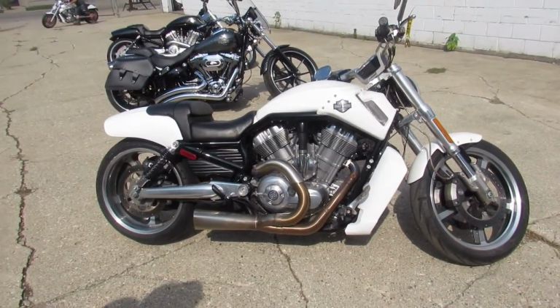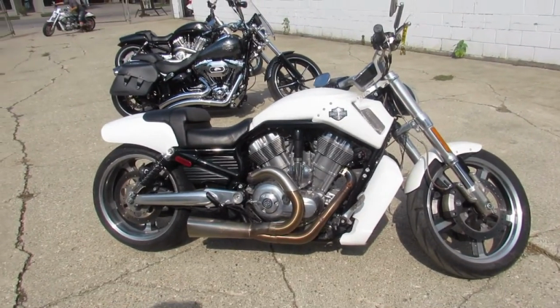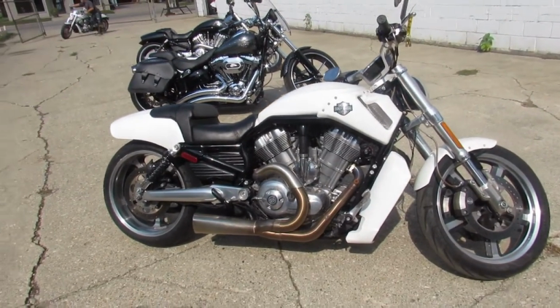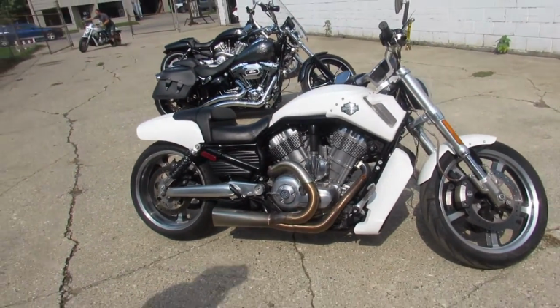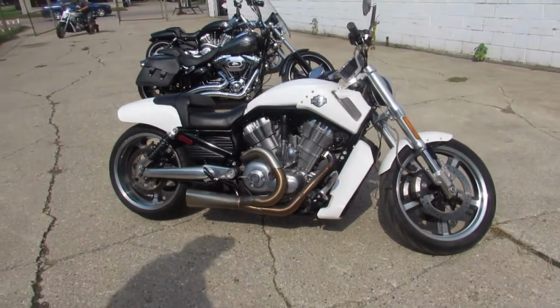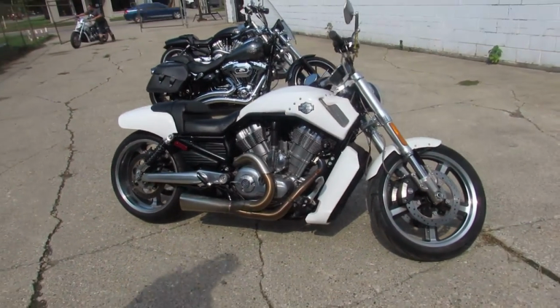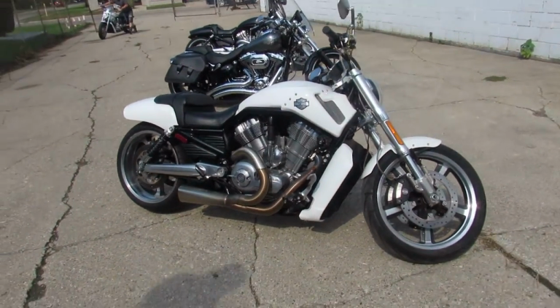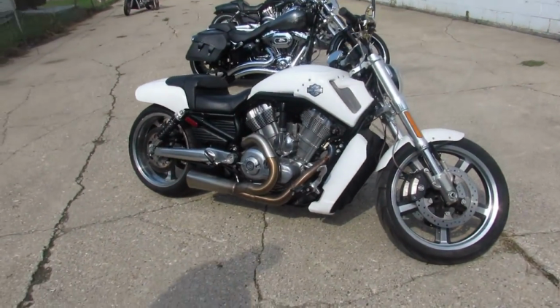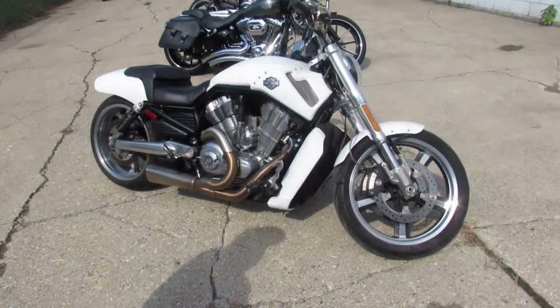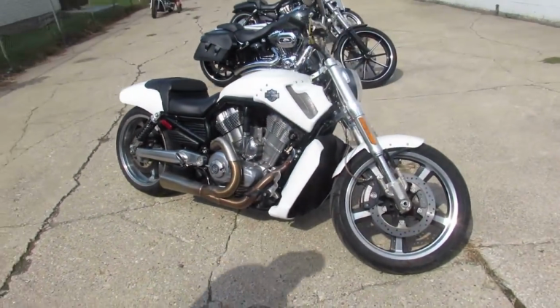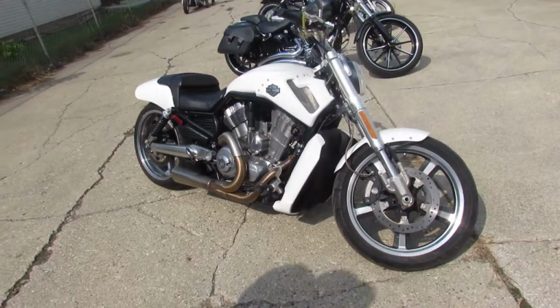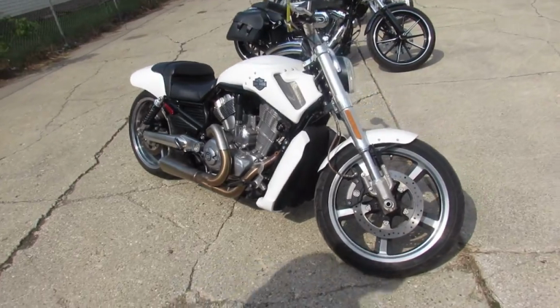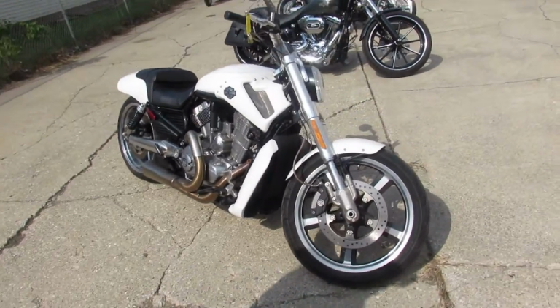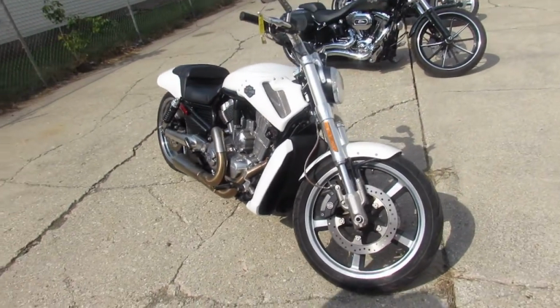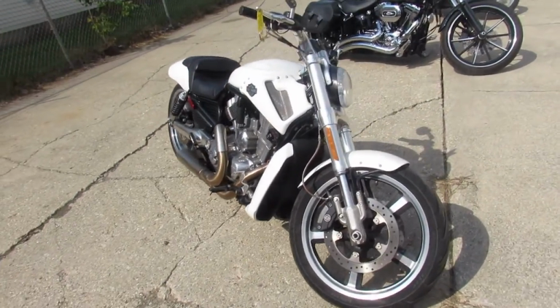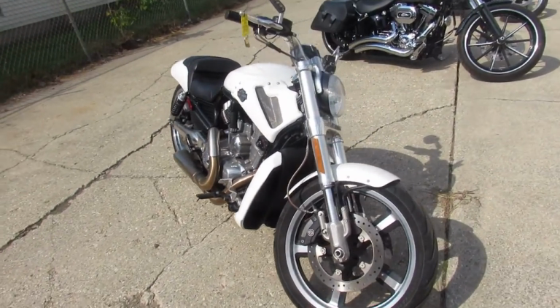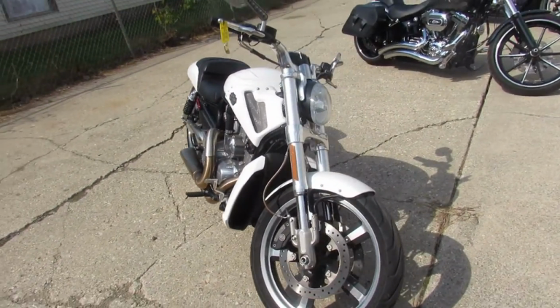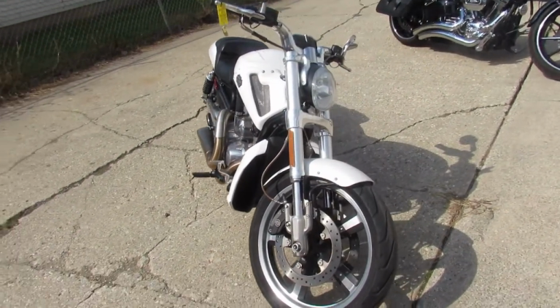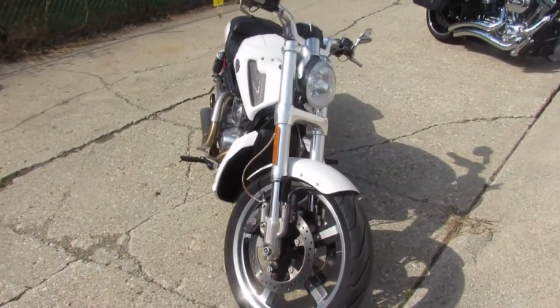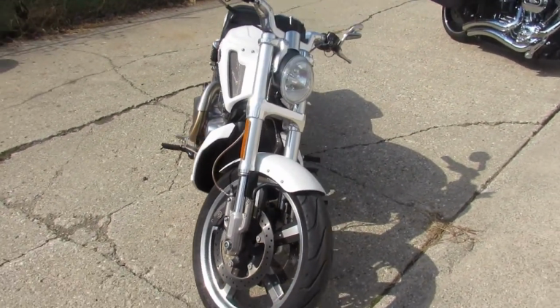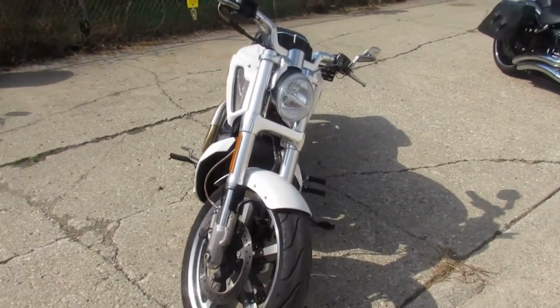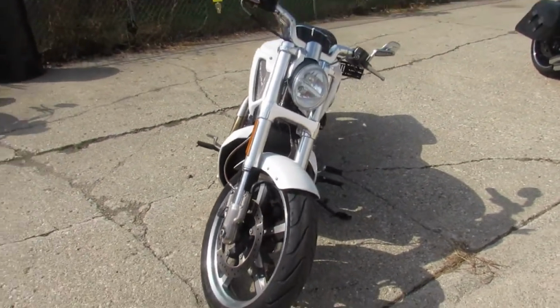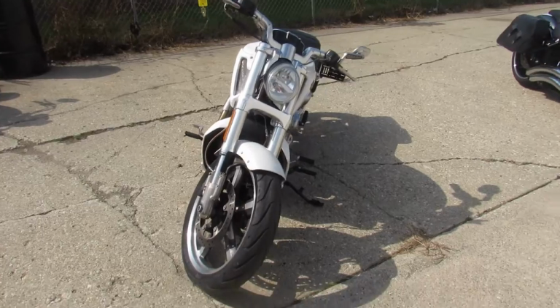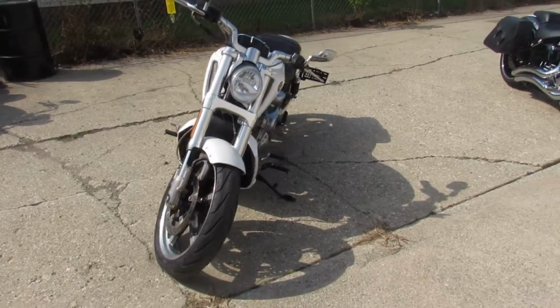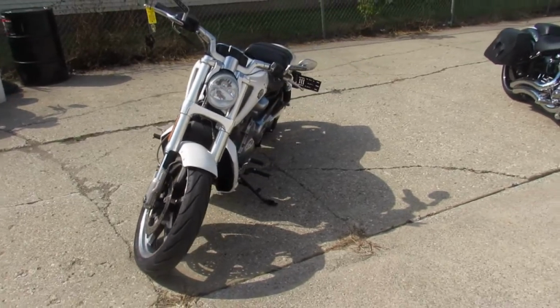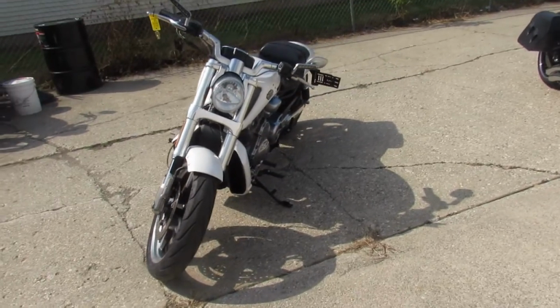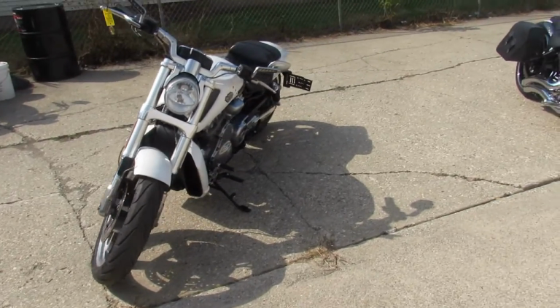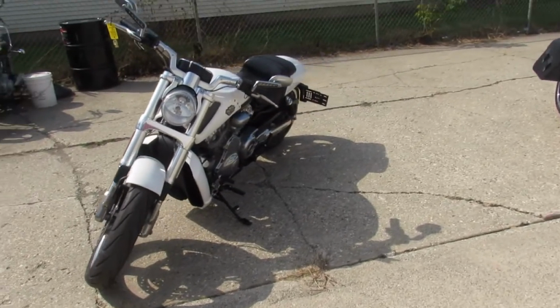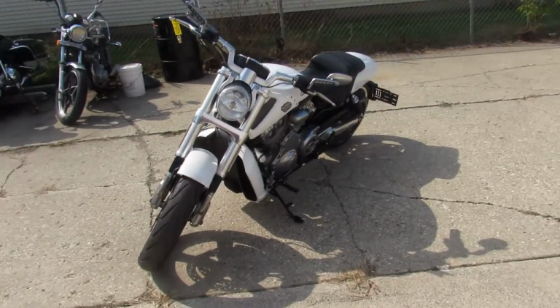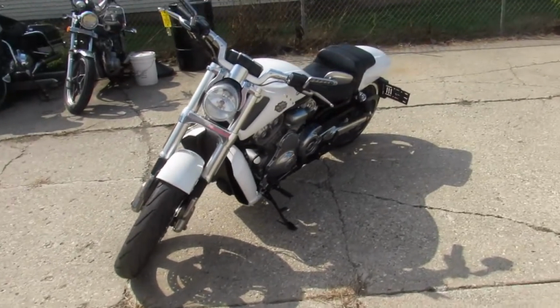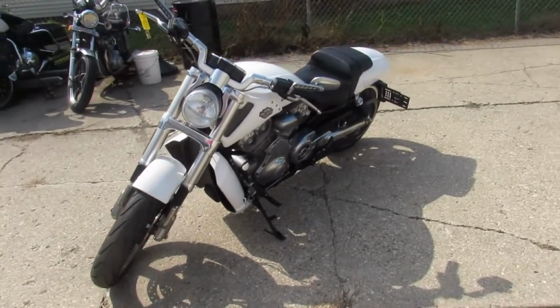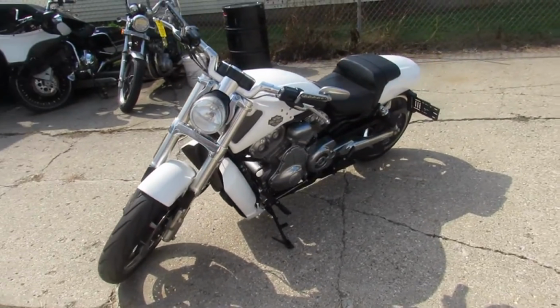Hey guys, ApprovalPowerSports.com here doing some videos on some Harleys we just got in — we're stacking them up for you. This one here: 2014 Muscle Rod for sale. Only has 3,788 miles — you heard right, 3,788 miles.